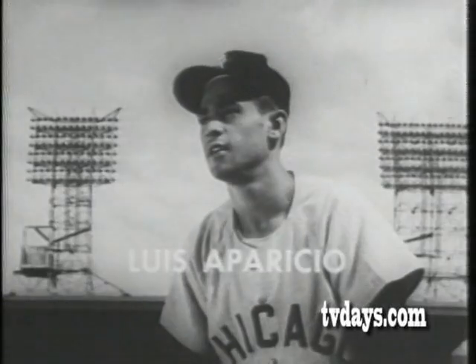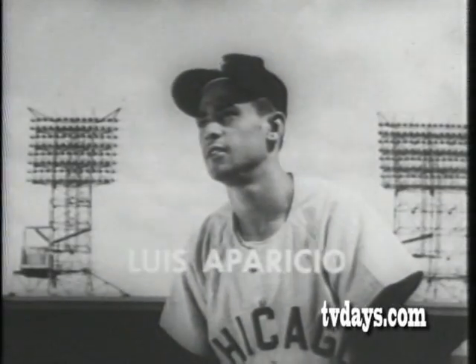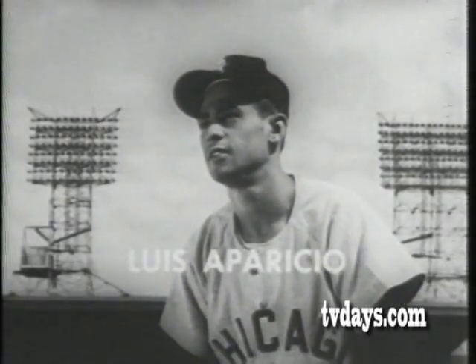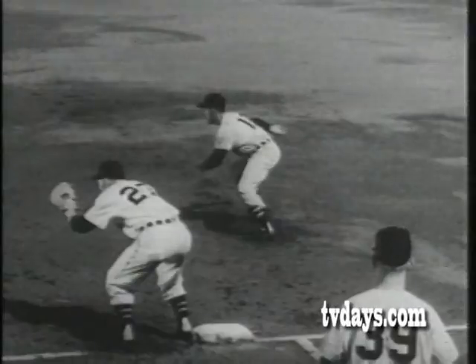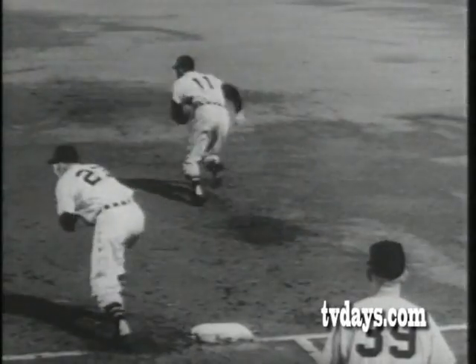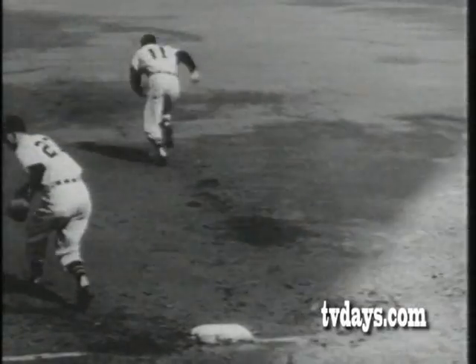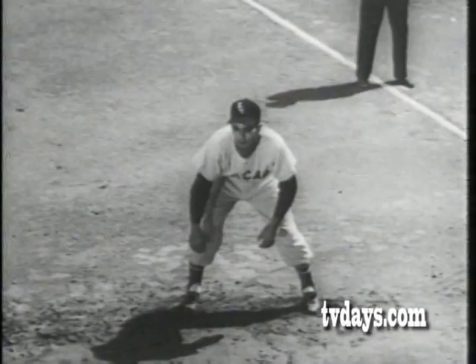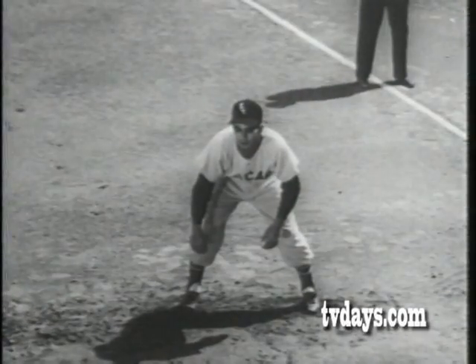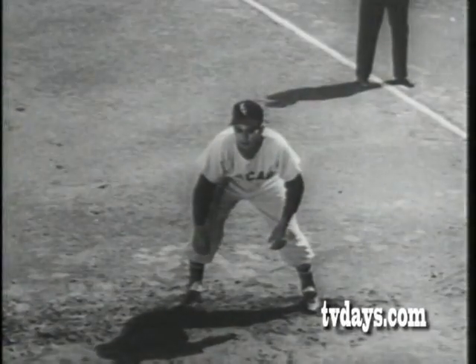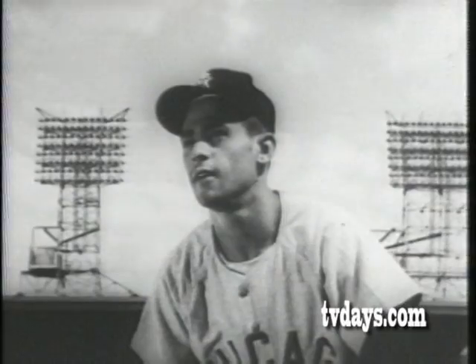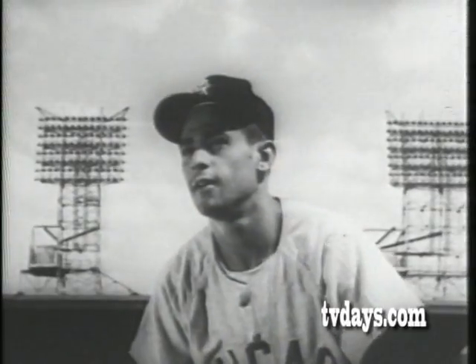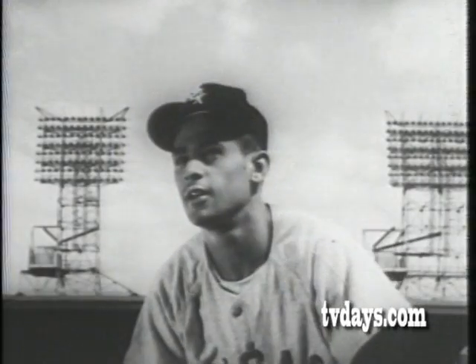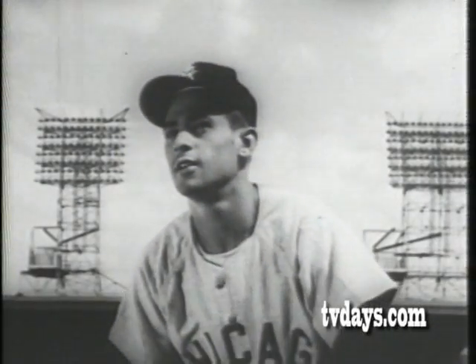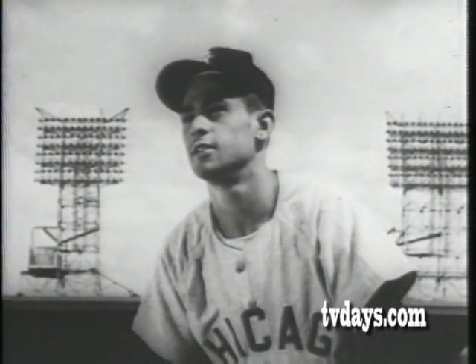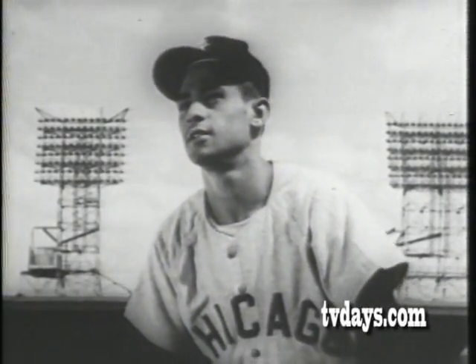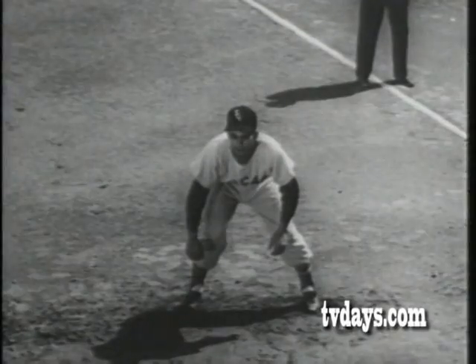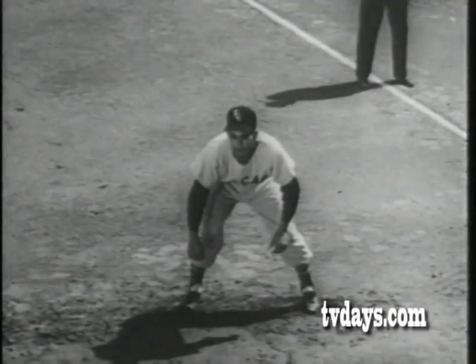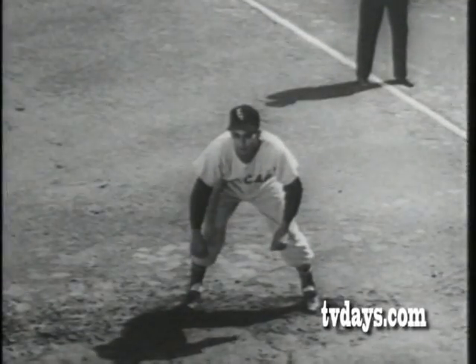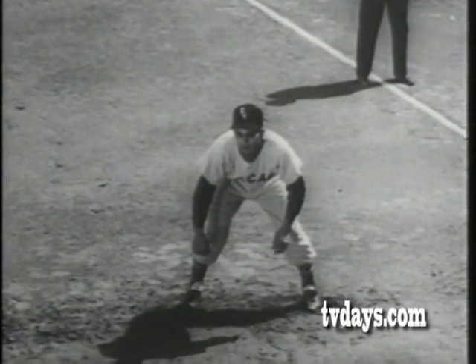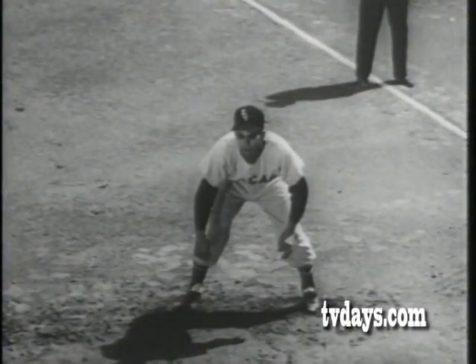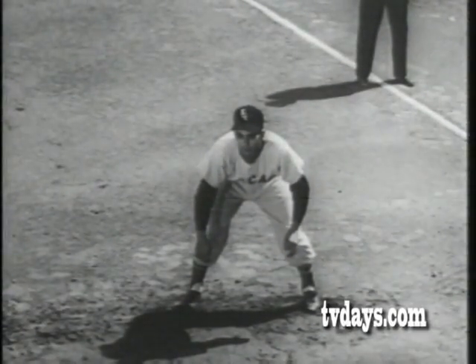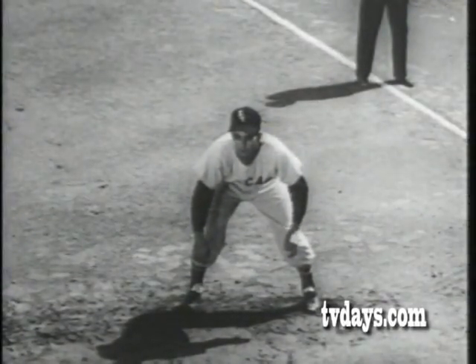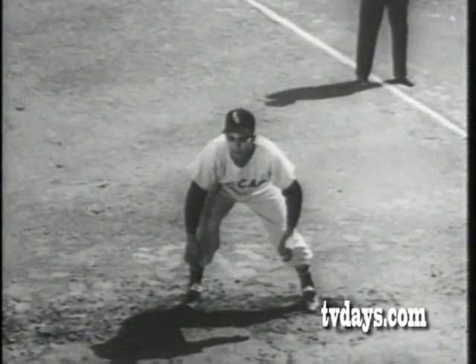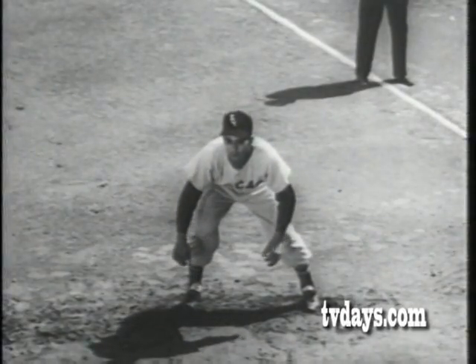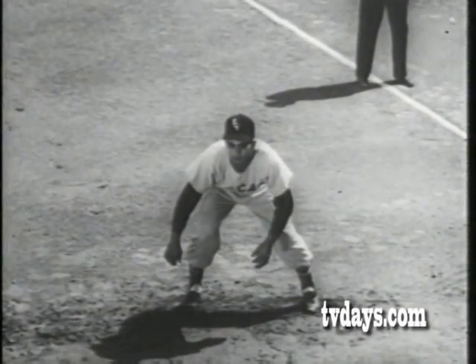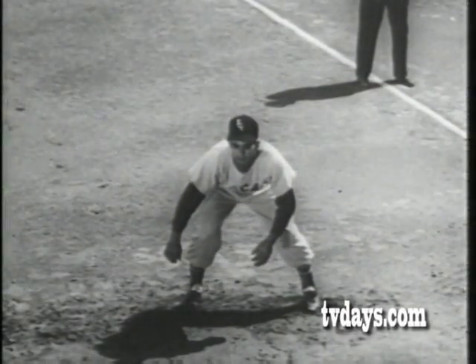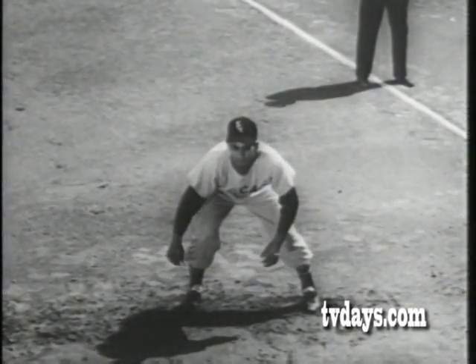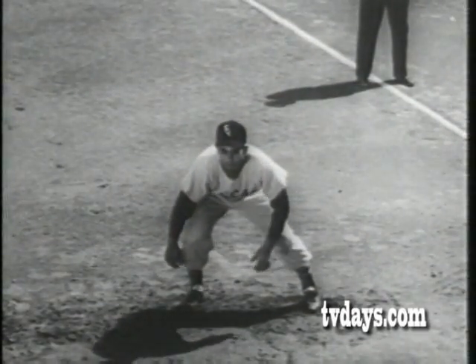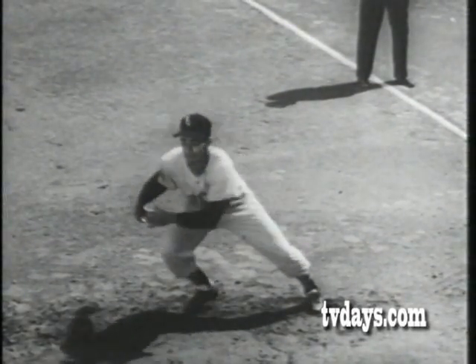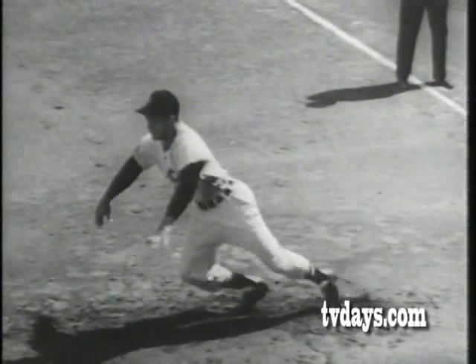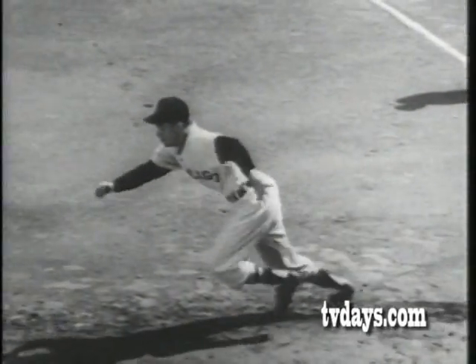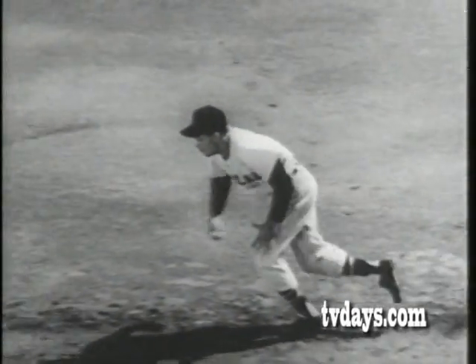Luis Aparicio of the White Sox streaks for second. The slow motion camera shows how Luis gets the jump on the pitcher for a stolen base — takes a good lead almost the length of his body plus one step, evenly balanced on both feet, and then with the pitch pushes off his left foot and breaks for second.